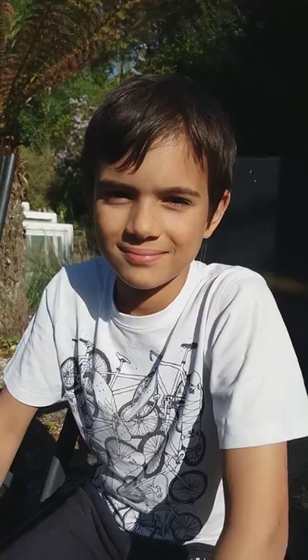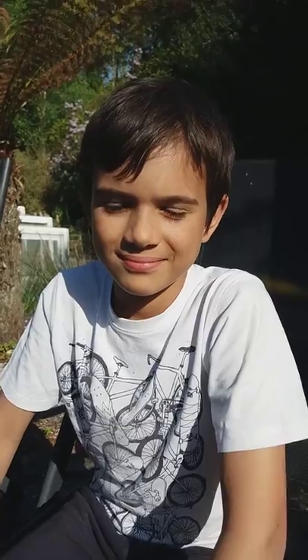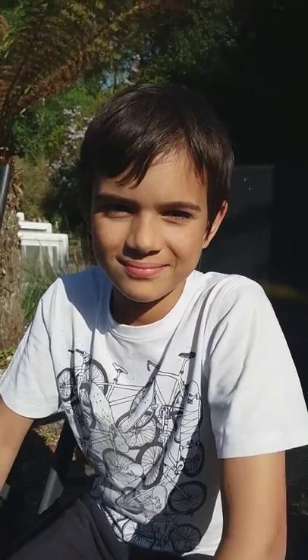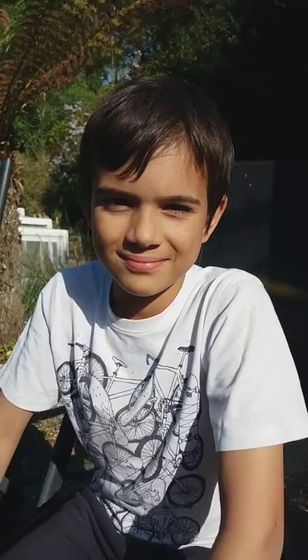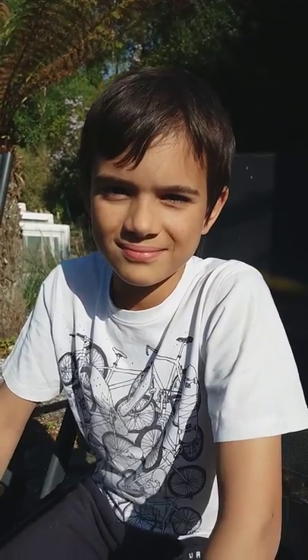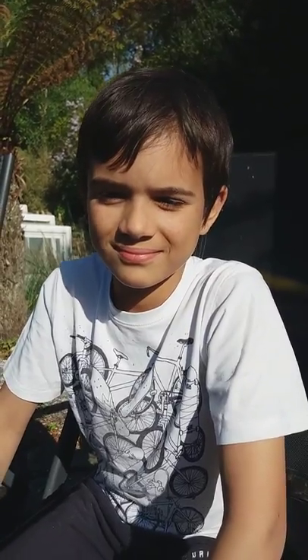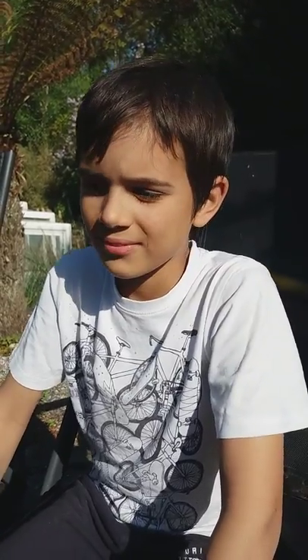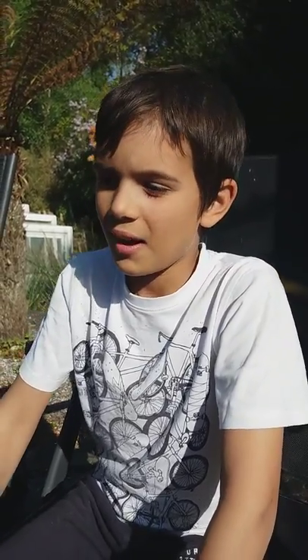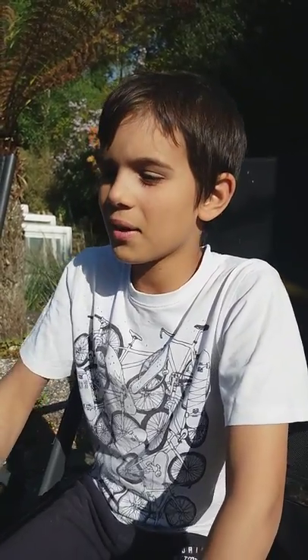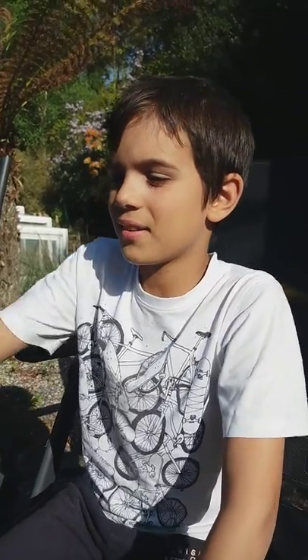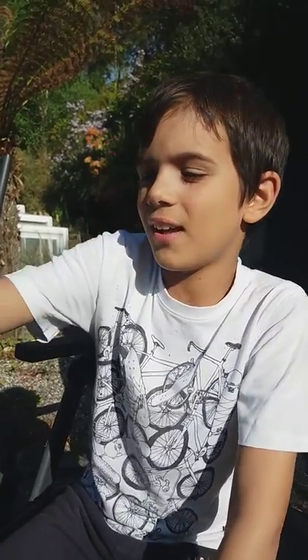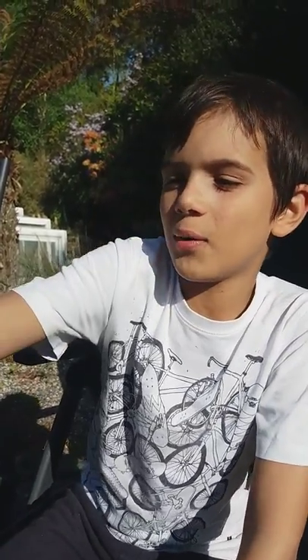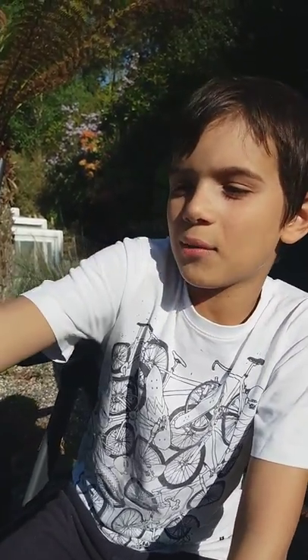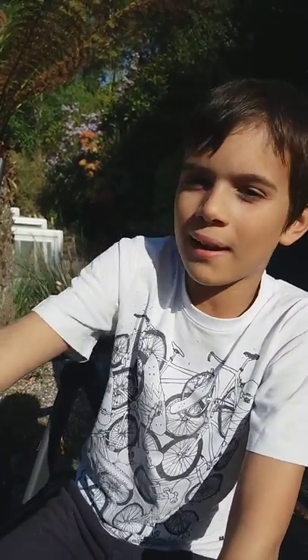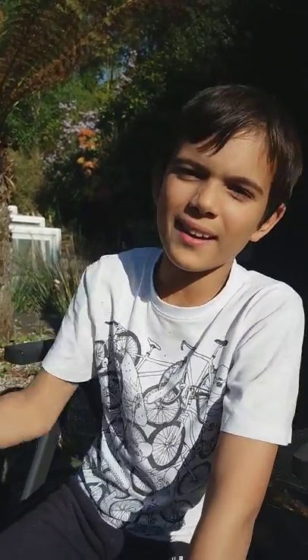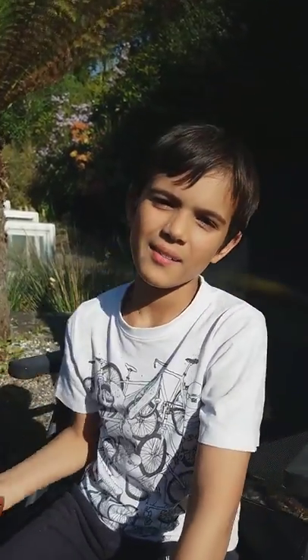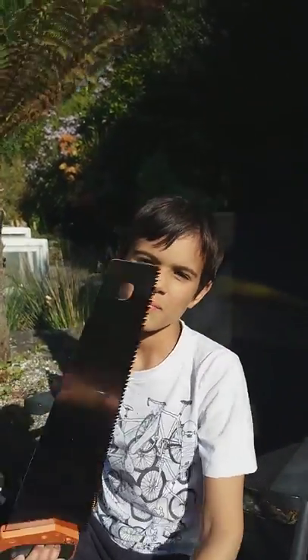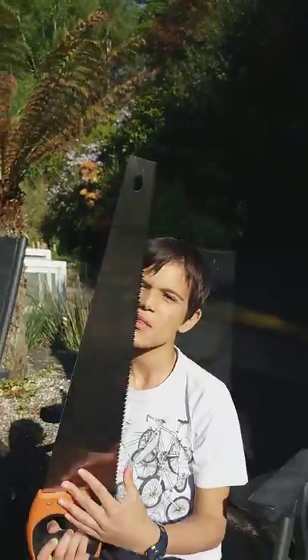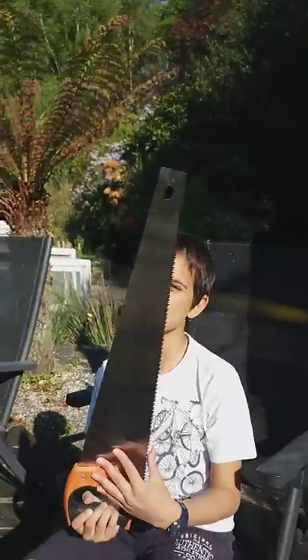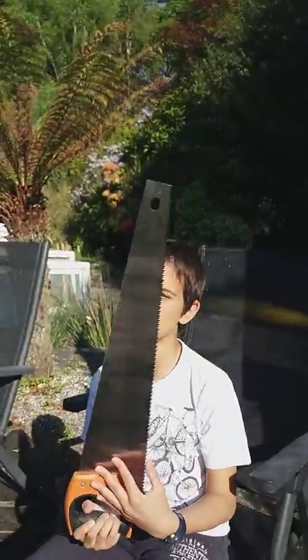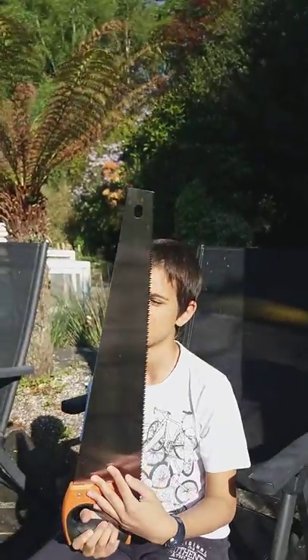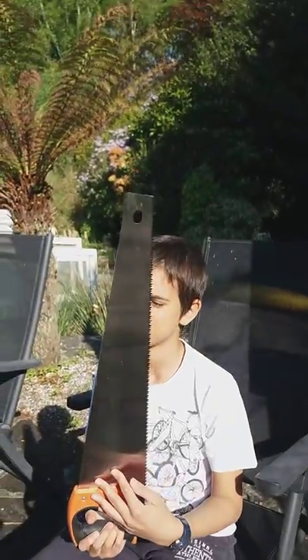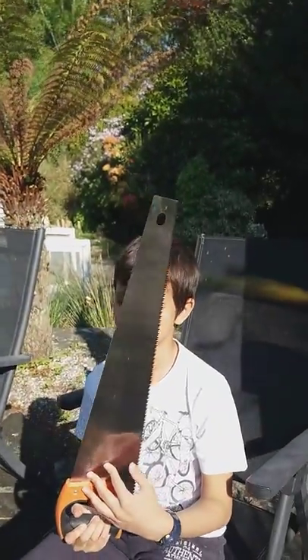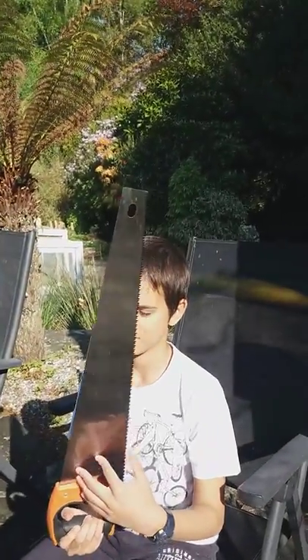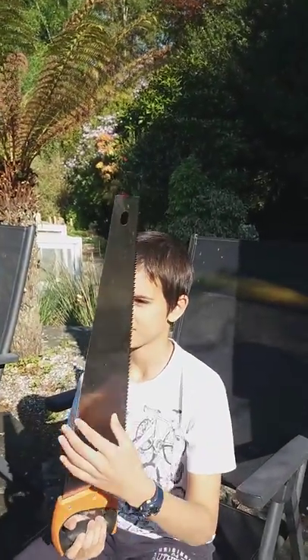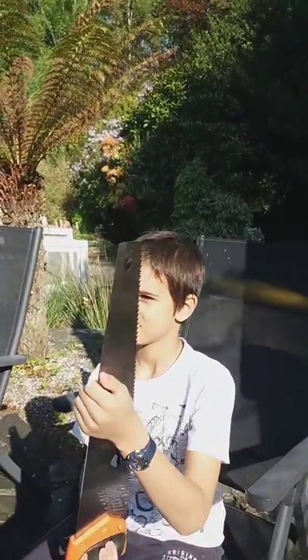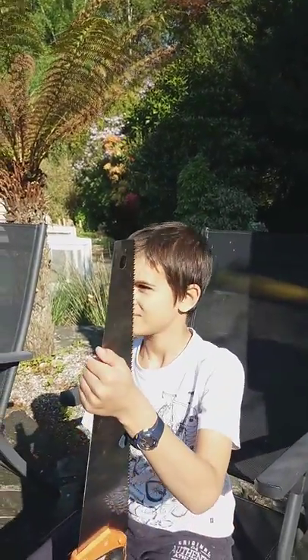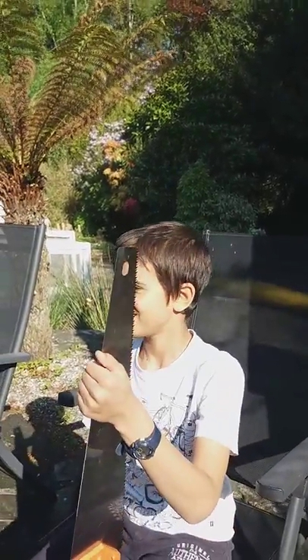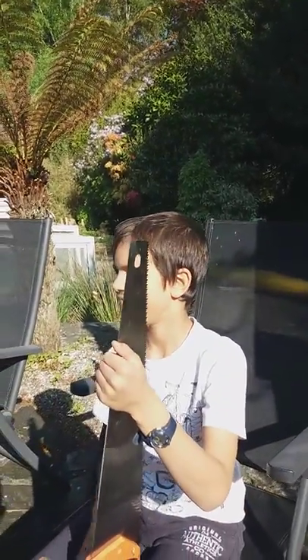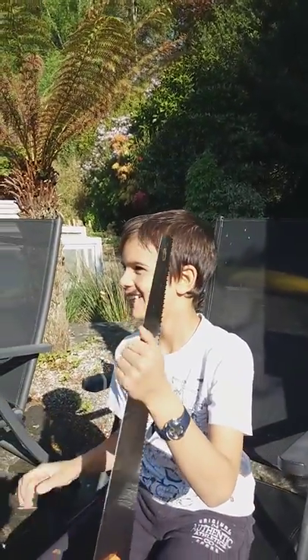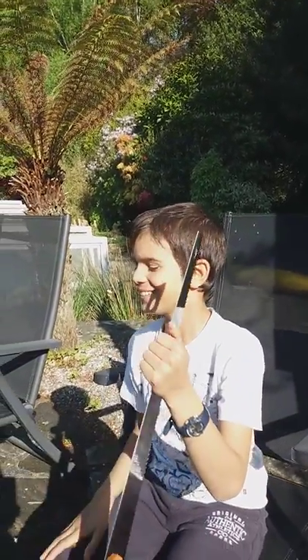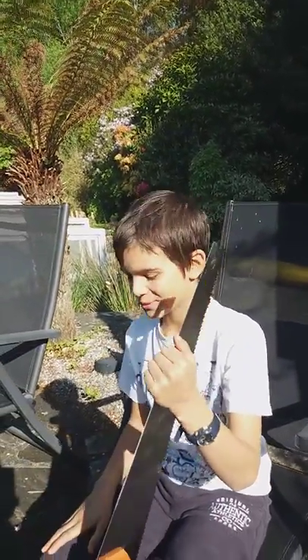So, Matthew, what are you going to tell us today? I'm going to tell you how to play the saw. Oh my goodness, that sounds saw. Nice one.